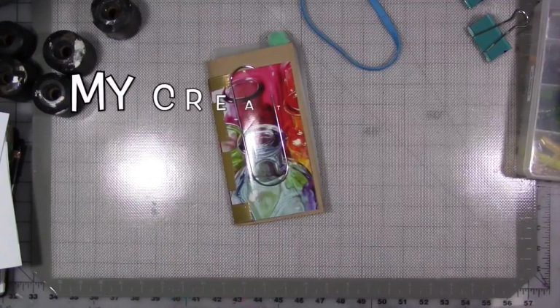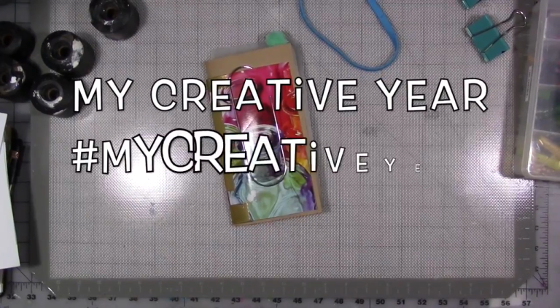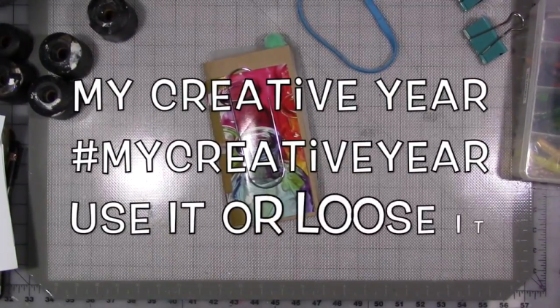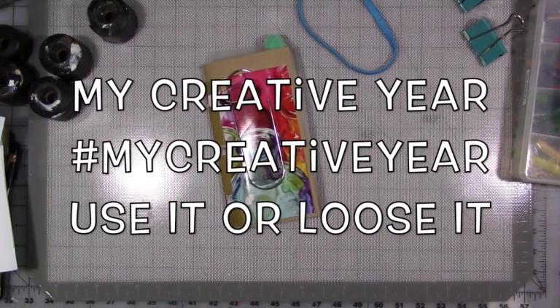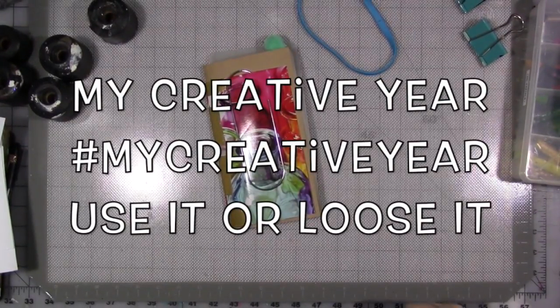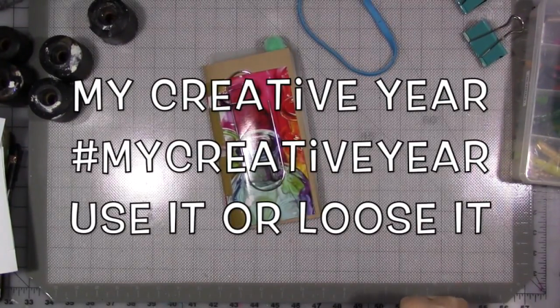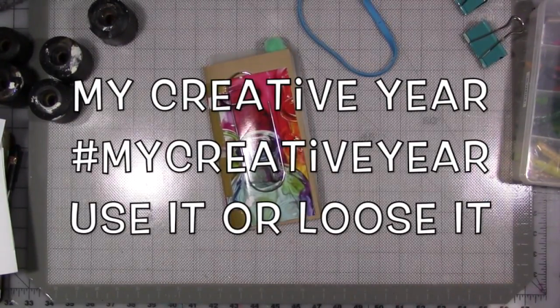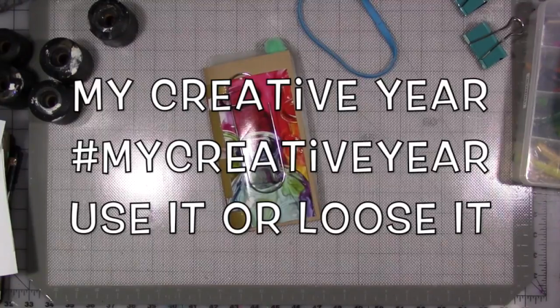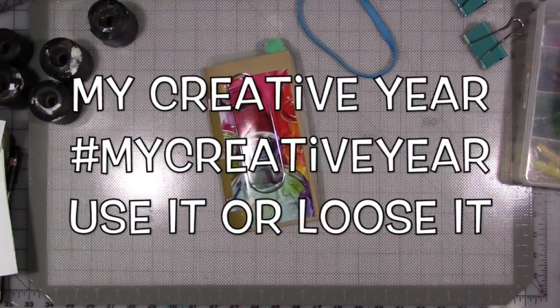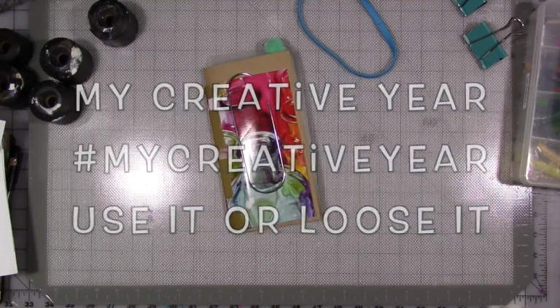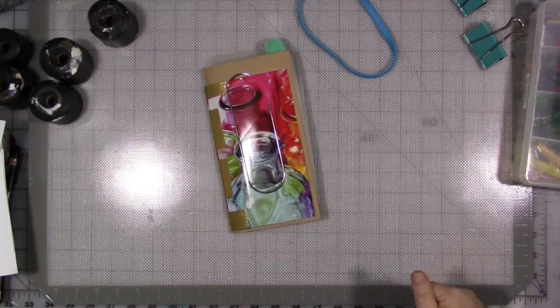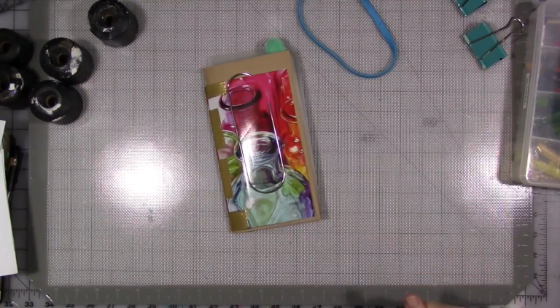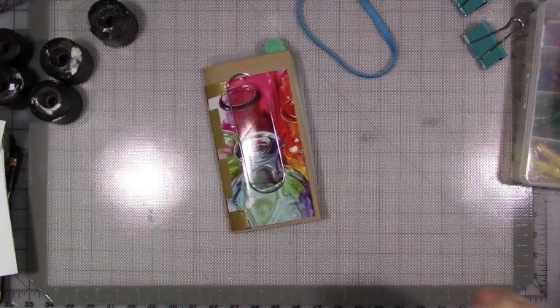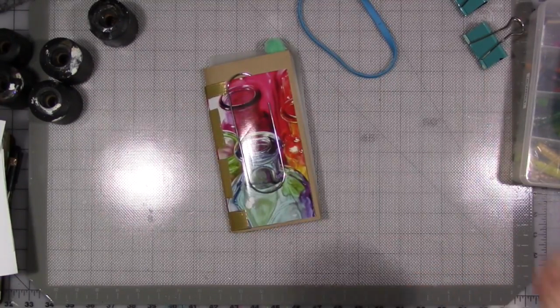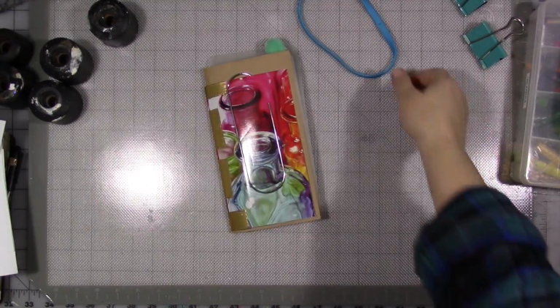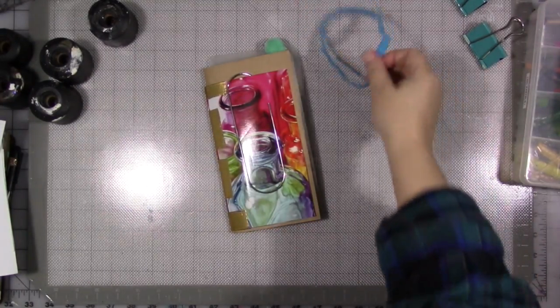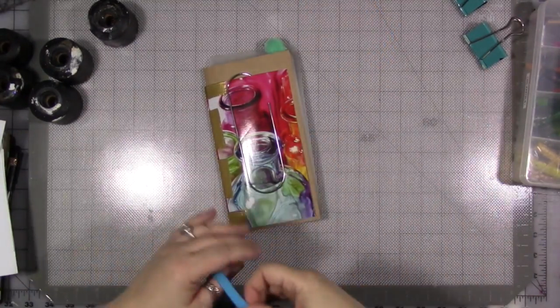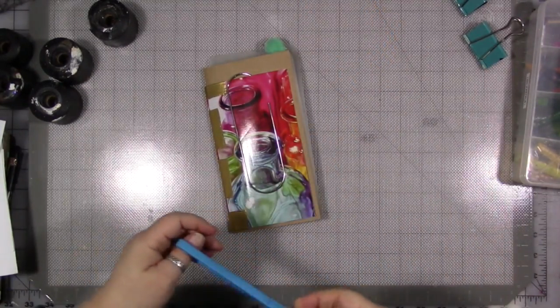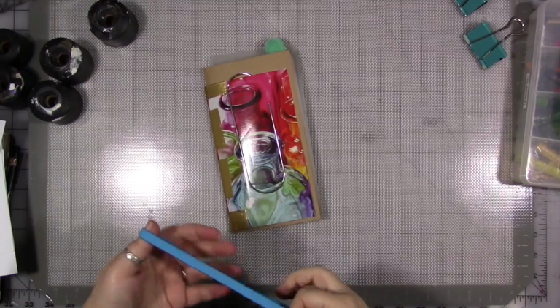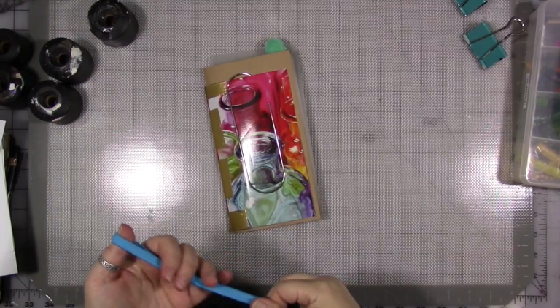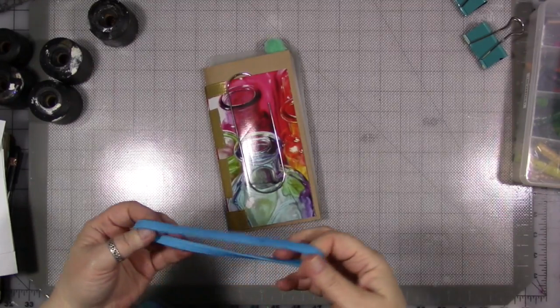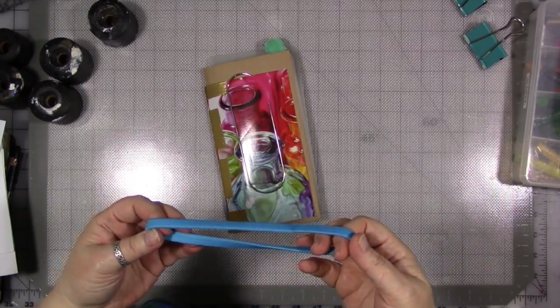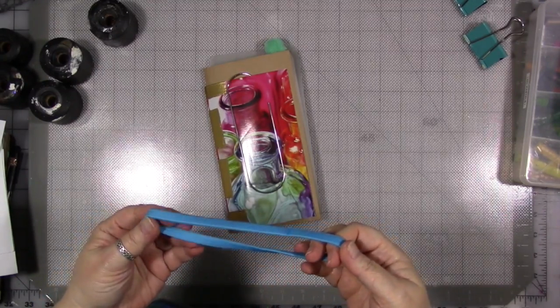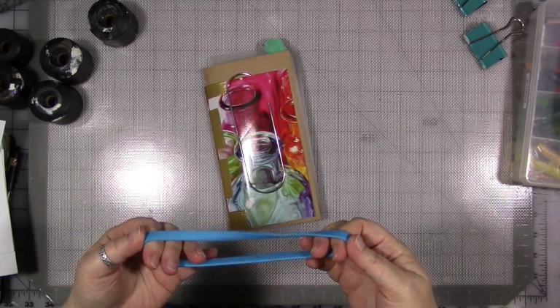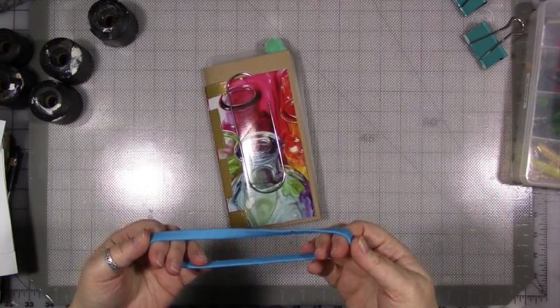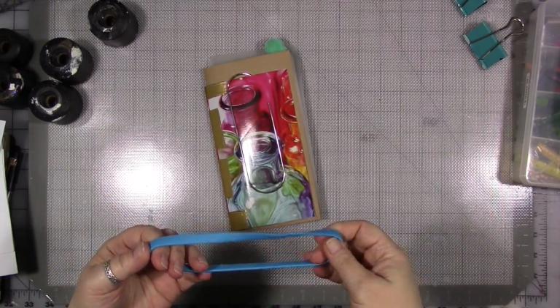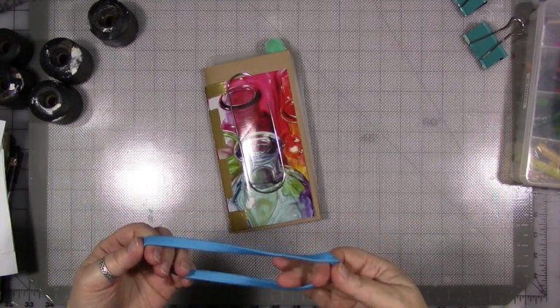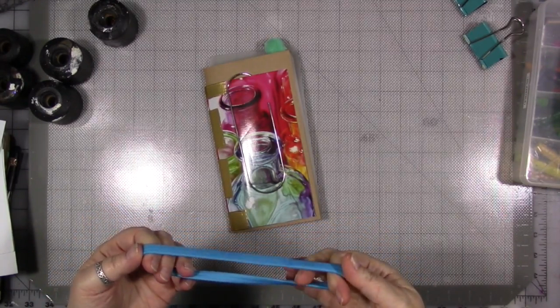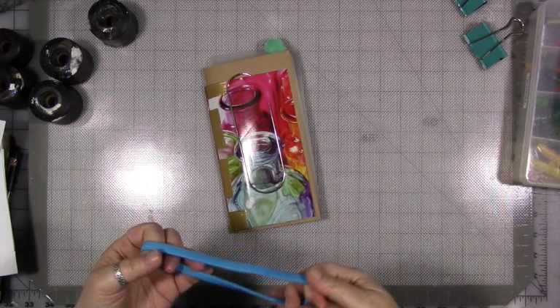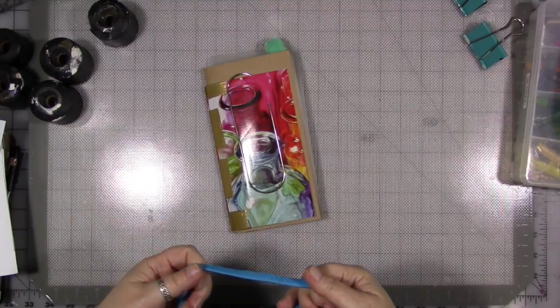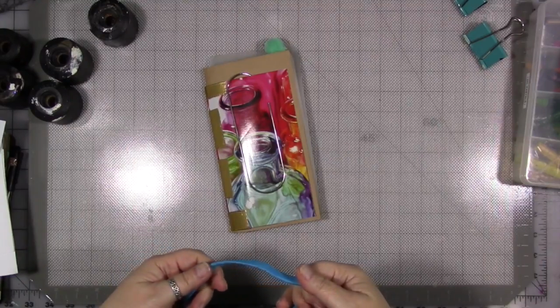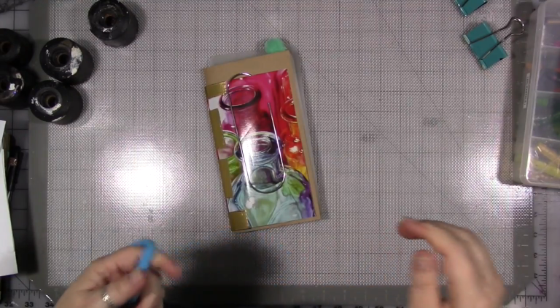All right. This week in my creative year, the prompt is "use it or lose it." There's a lot of different ways you could take that. I'm going to take it in probably the obvious way.